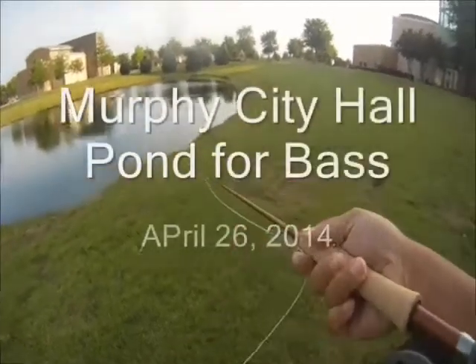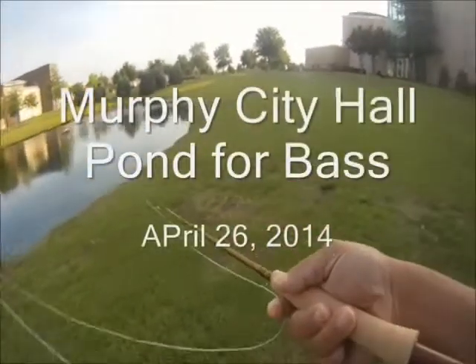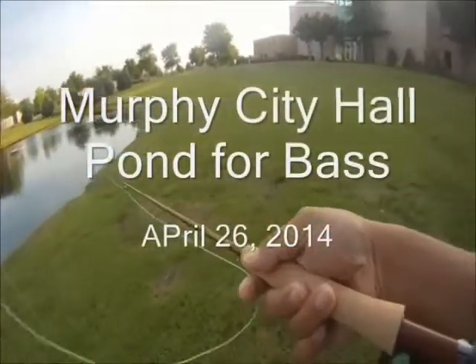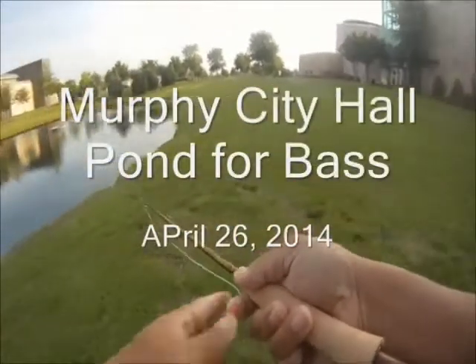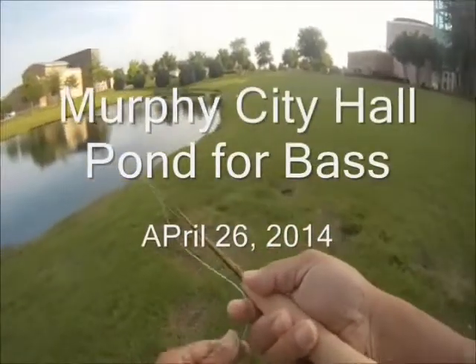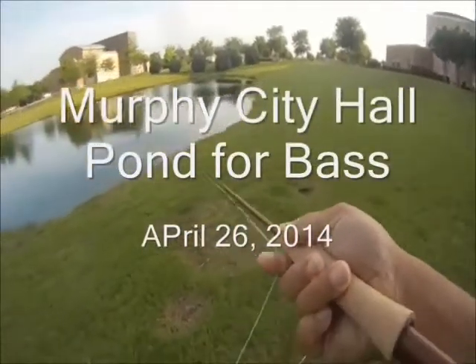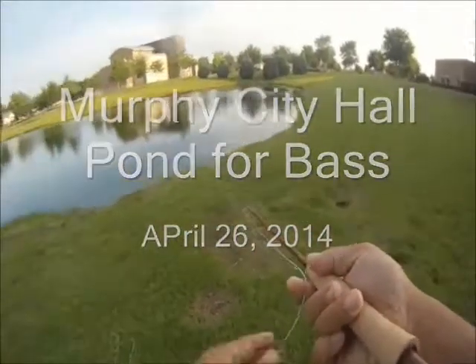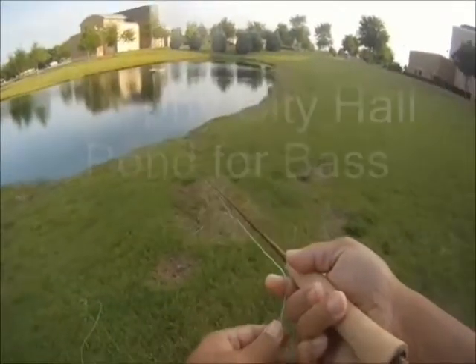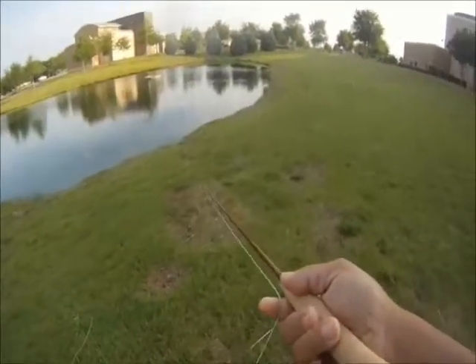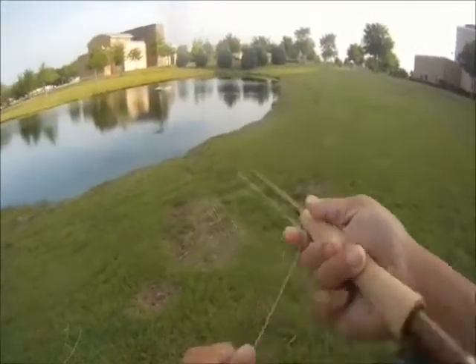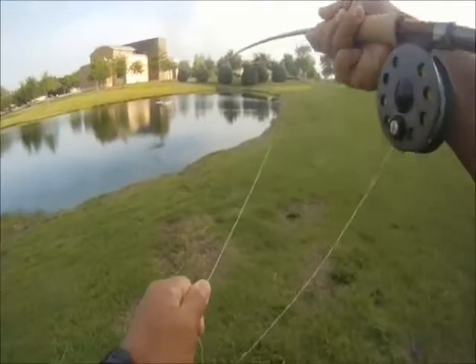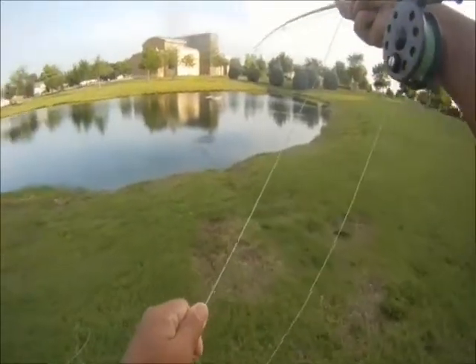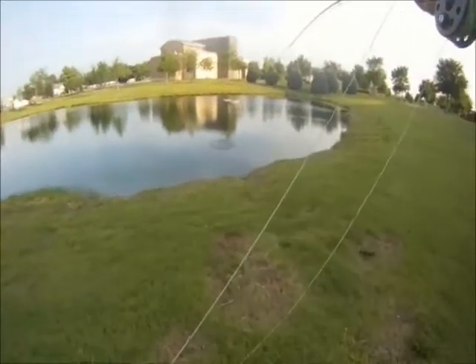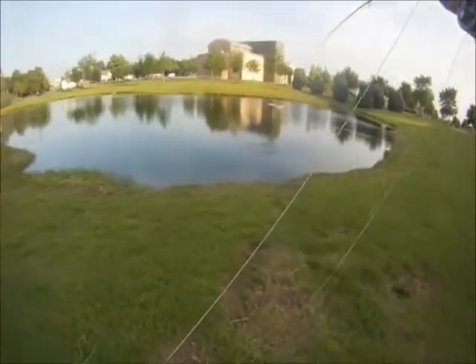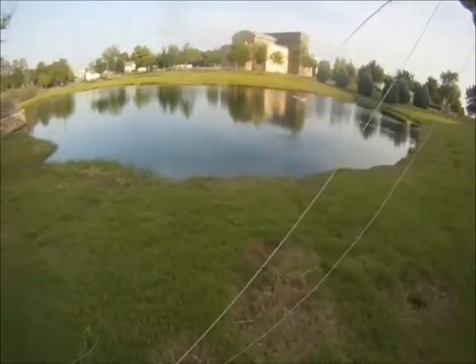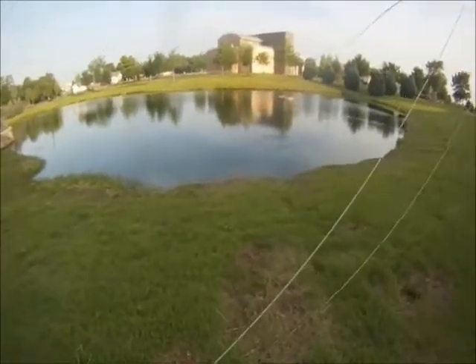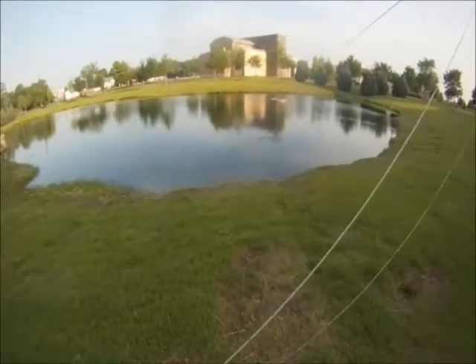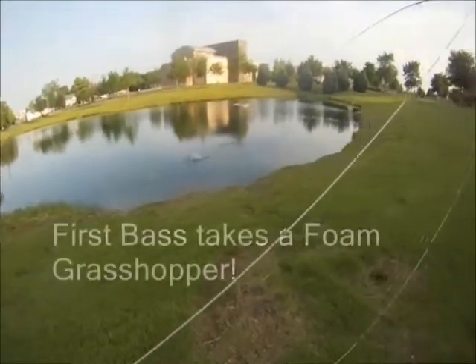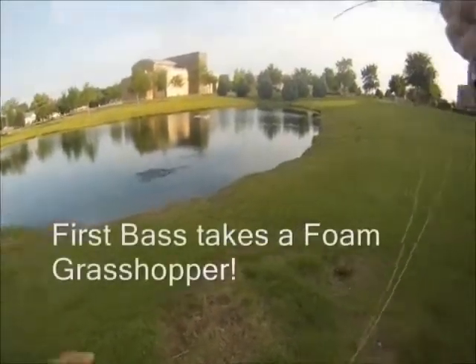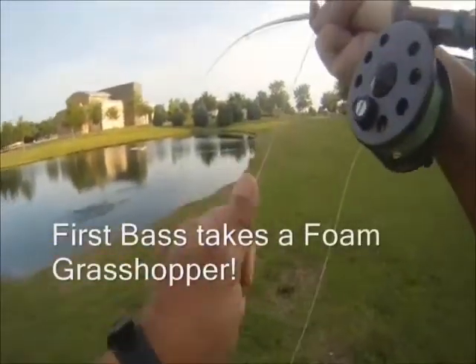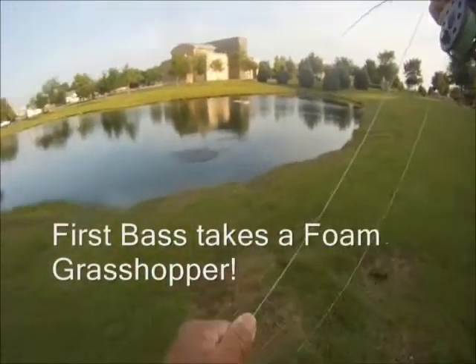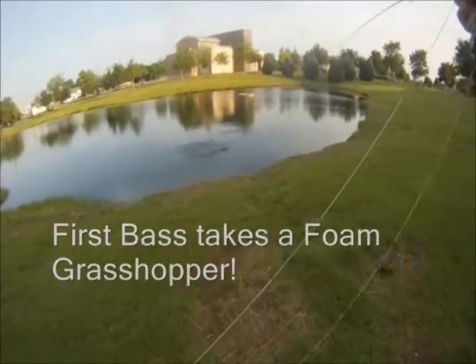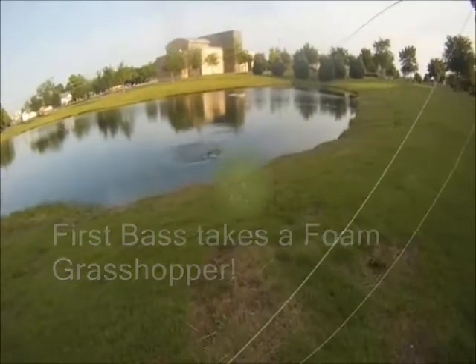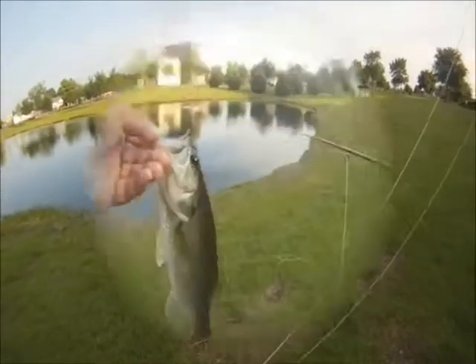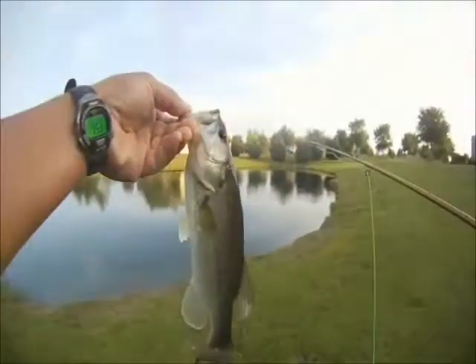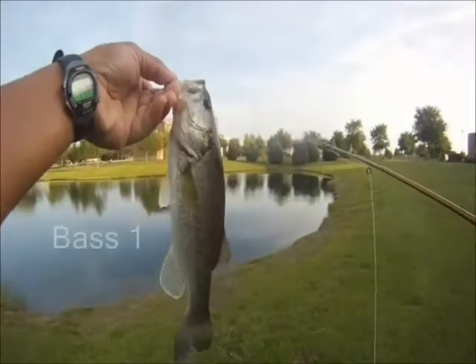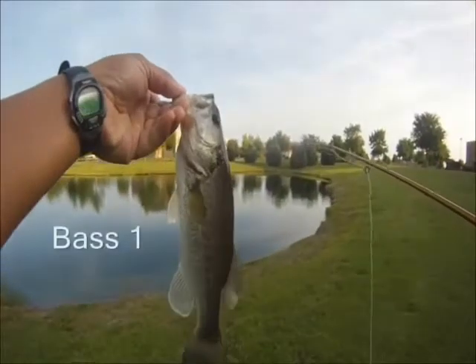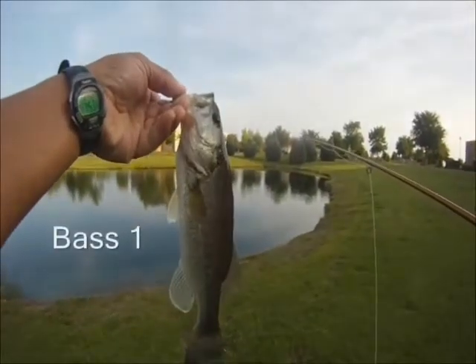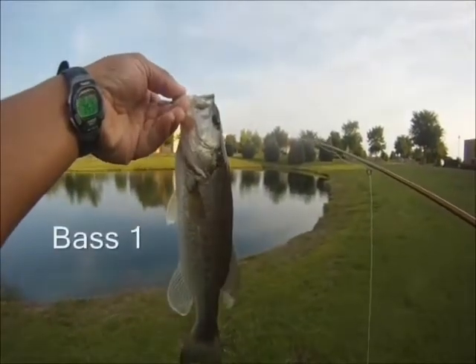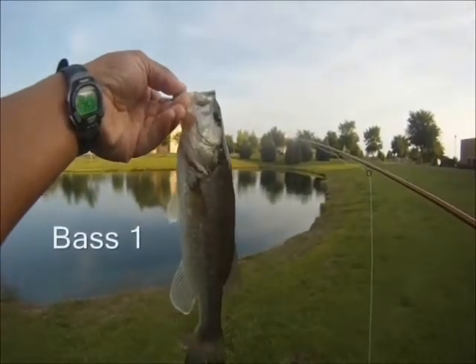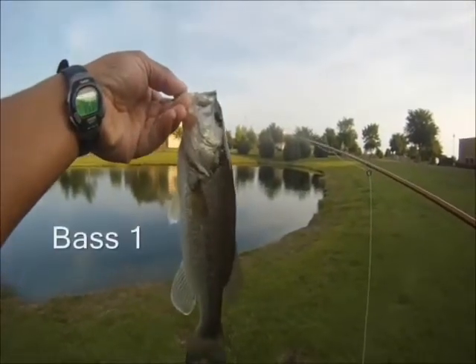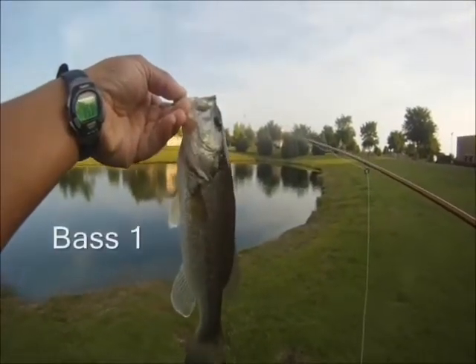Murphy City Hall Pond for bass, April 26, 2014. Saturday morning, we had decided to head out to a different place. We were catching trout earlier this year, and we ended up catching our first bass on a grasshopper. Bass number one this round.